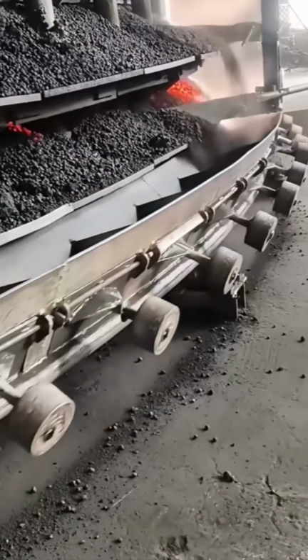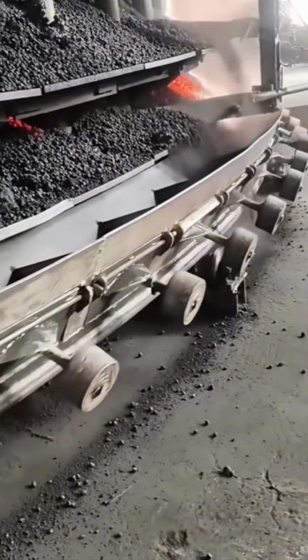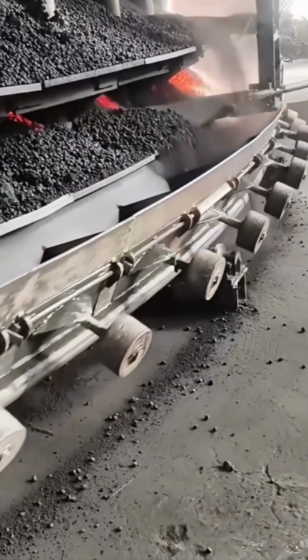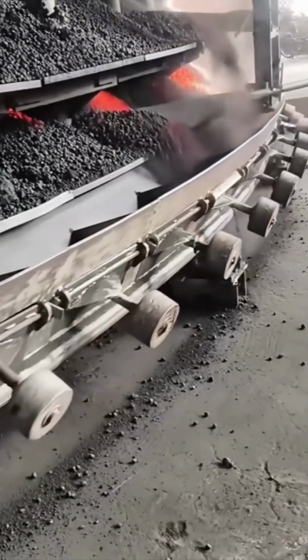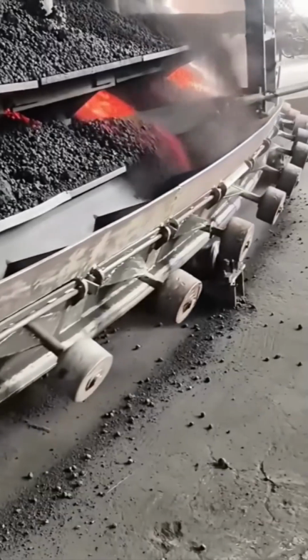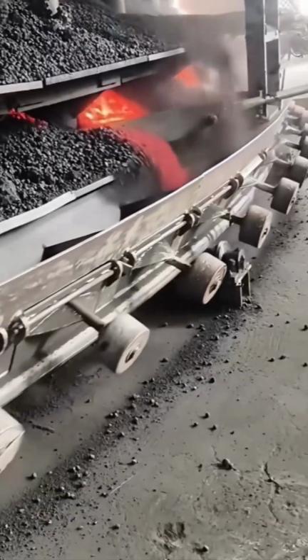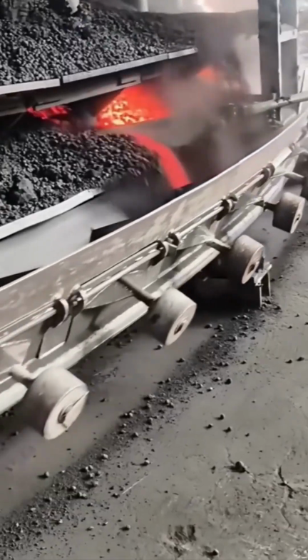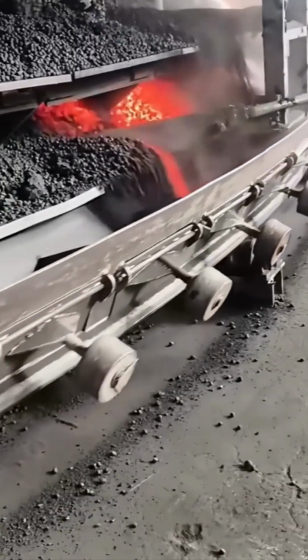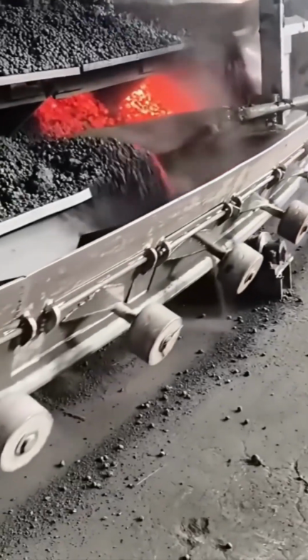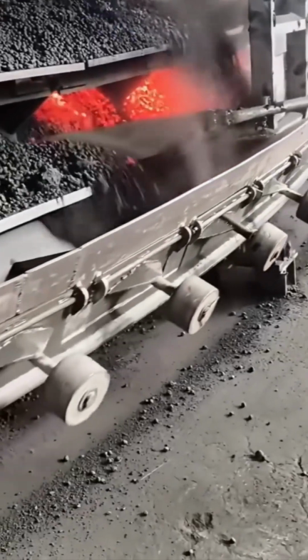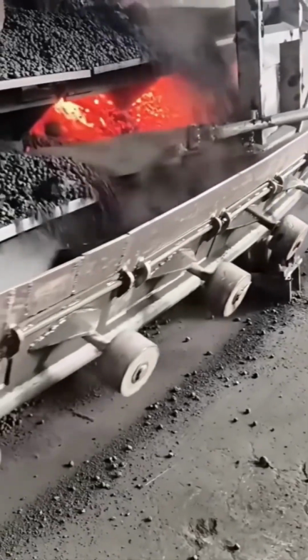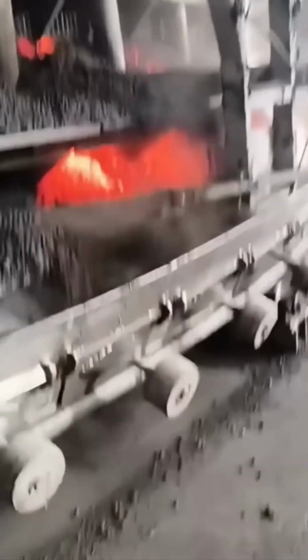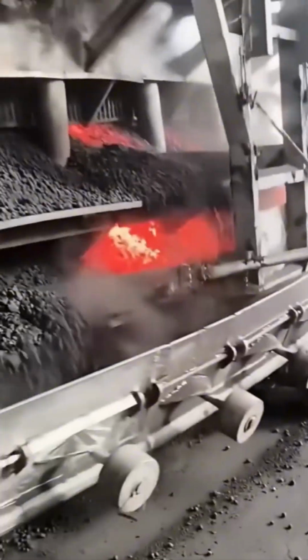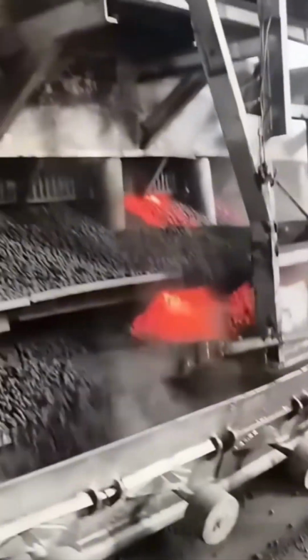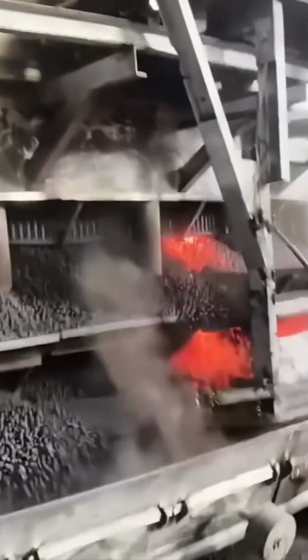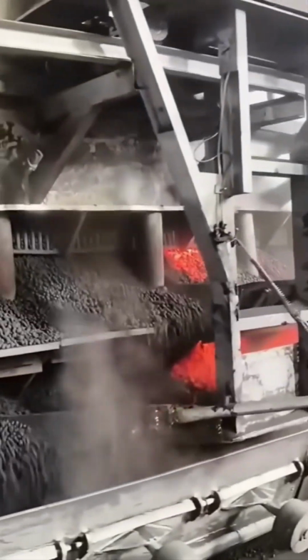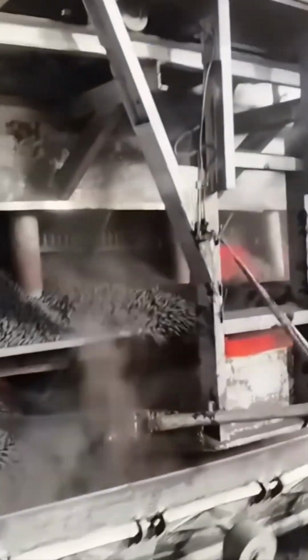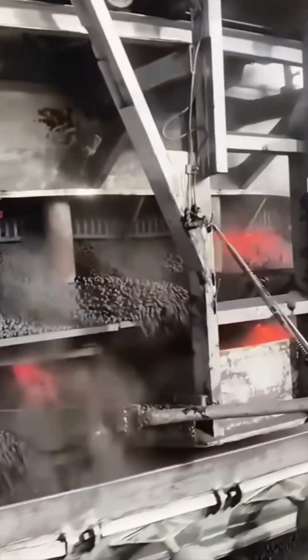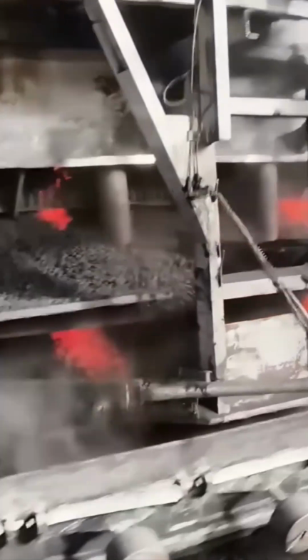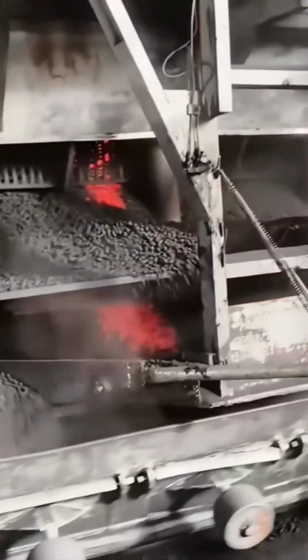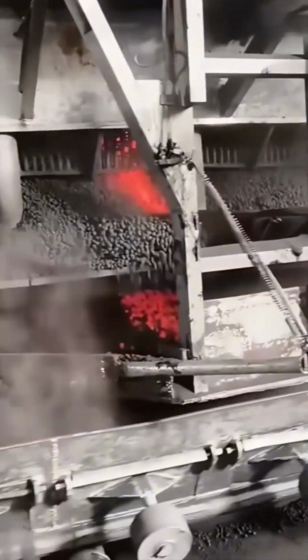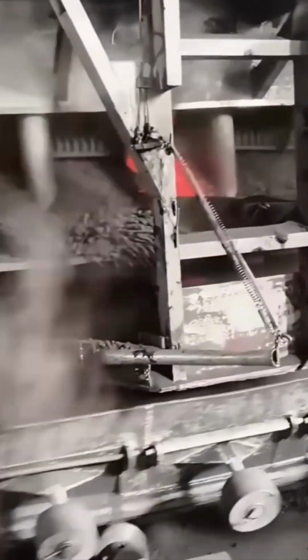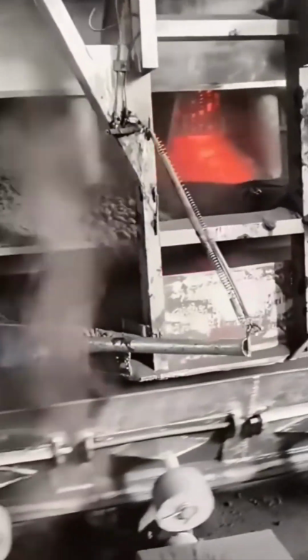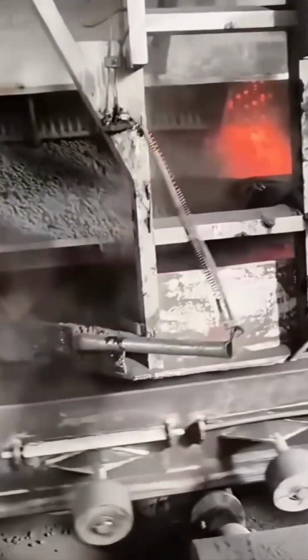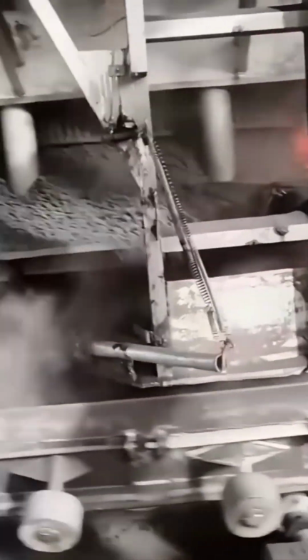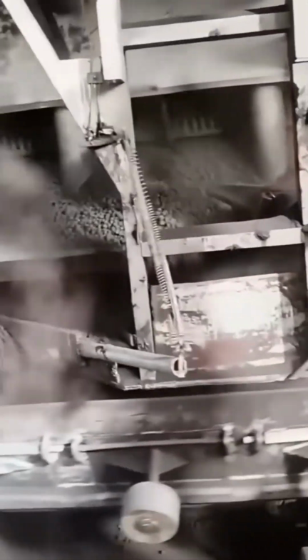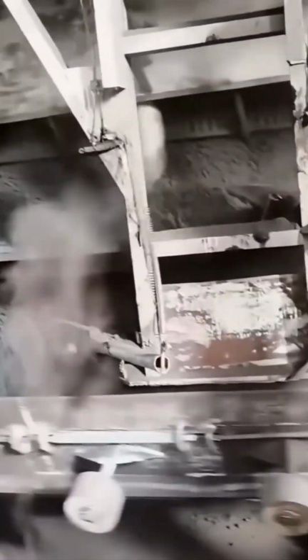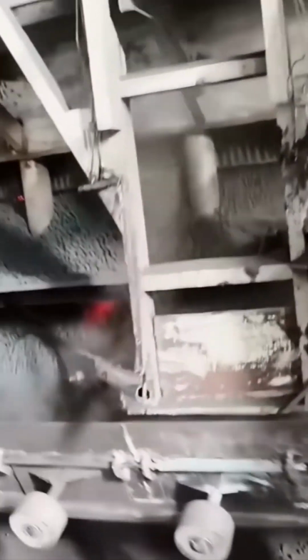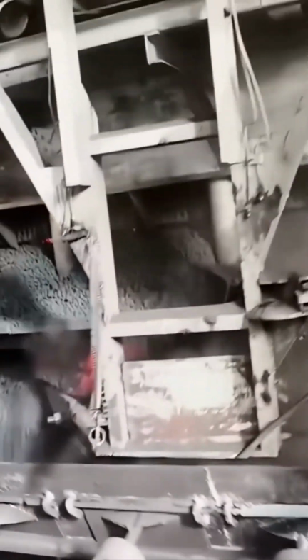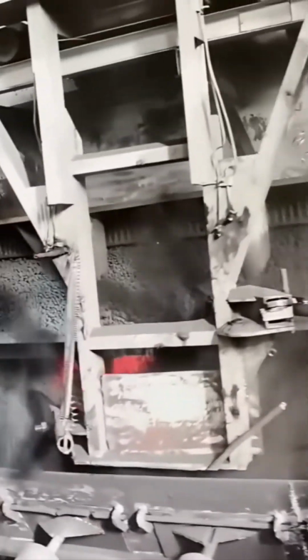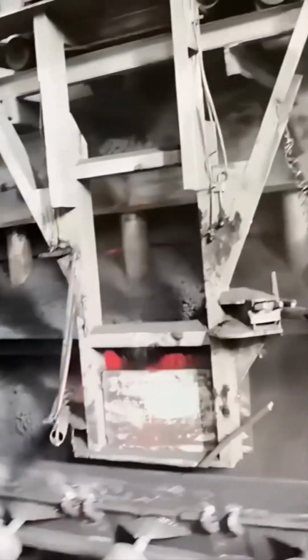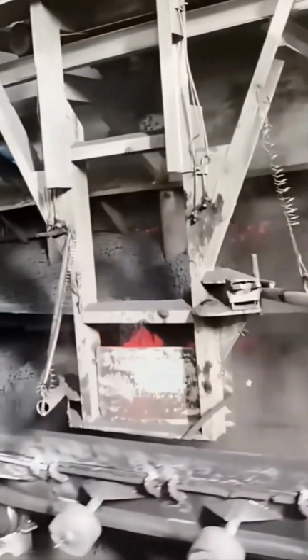Coal conveyor. Endless black lumps tumble forward like a coal parade on a moving runway. It's gritty, dusty, and oddly rhythmic. Like watching a black and white piano scroll through a mine.